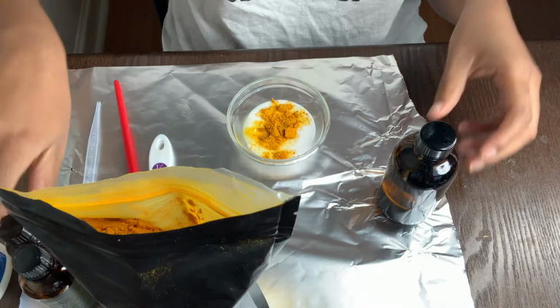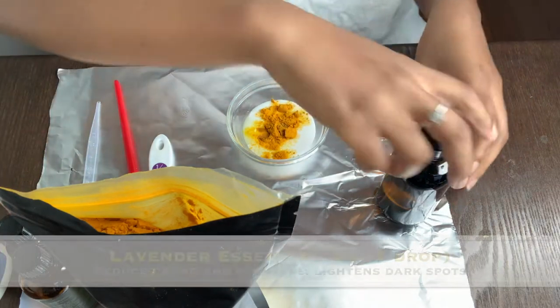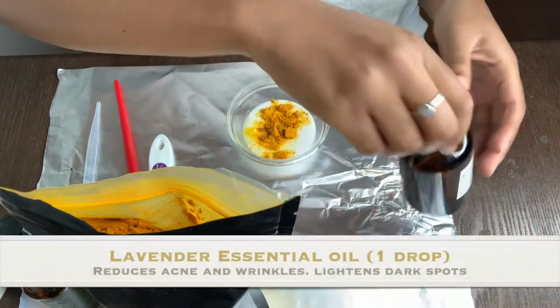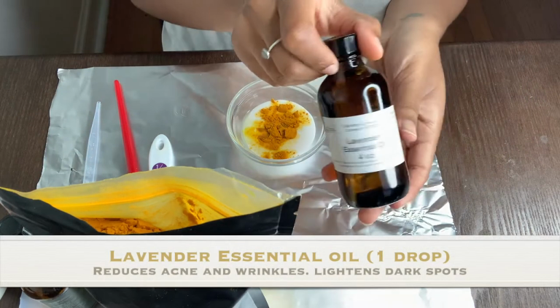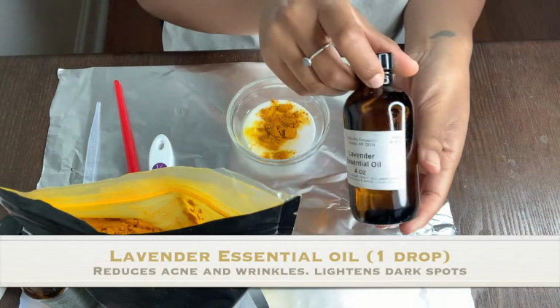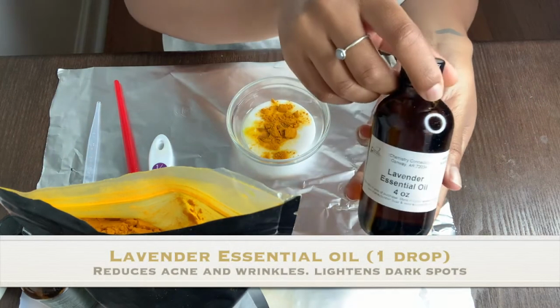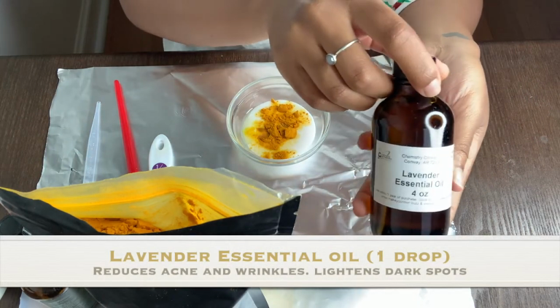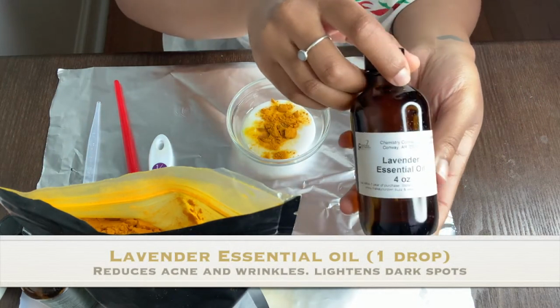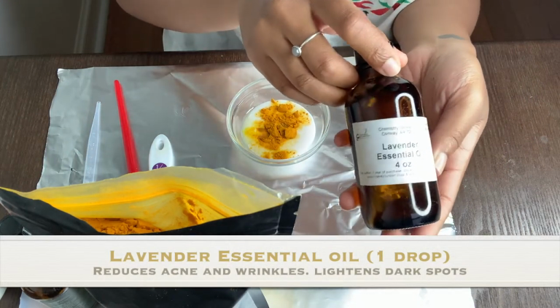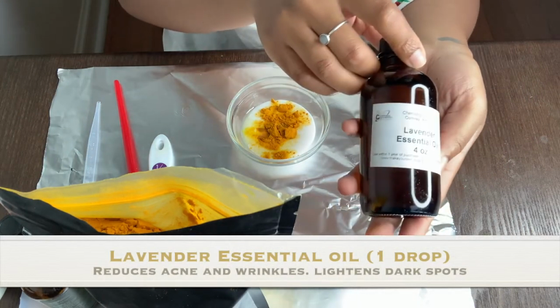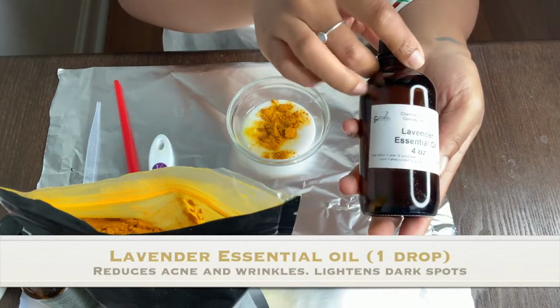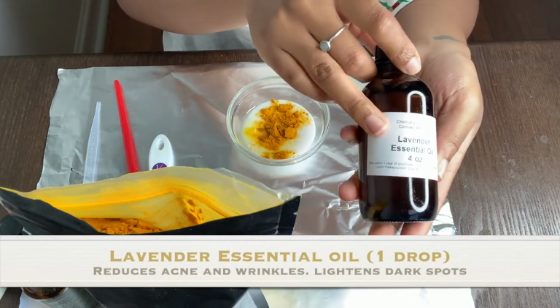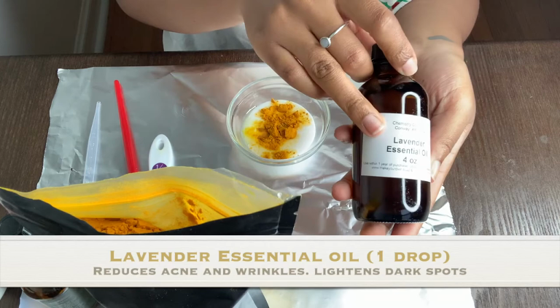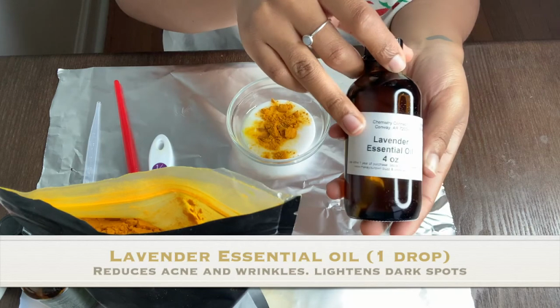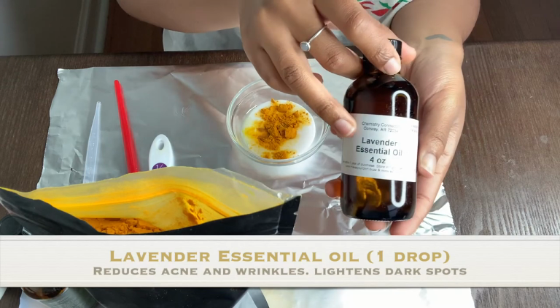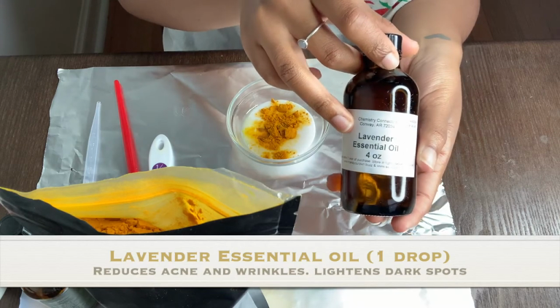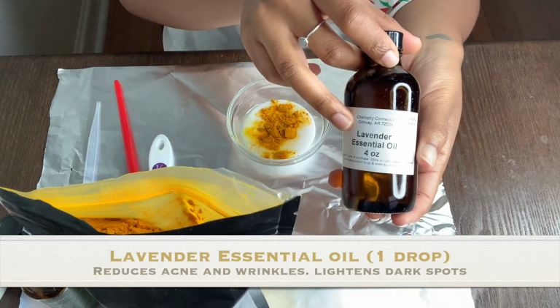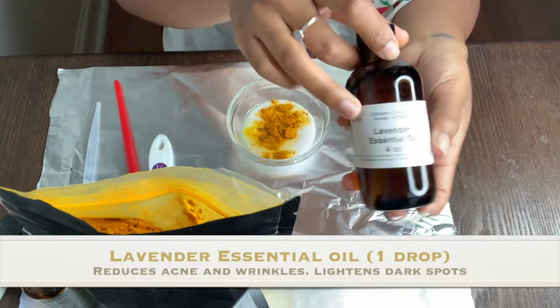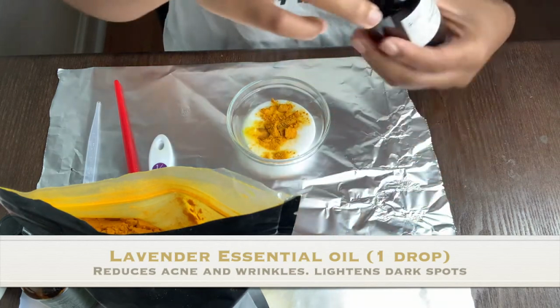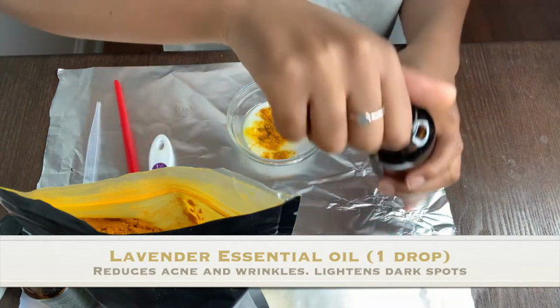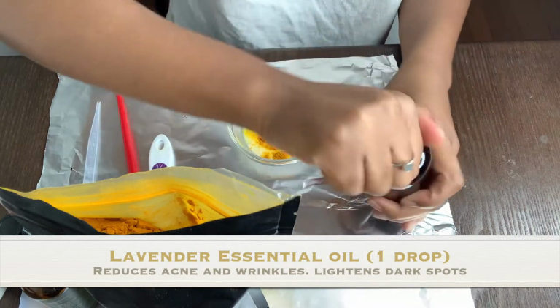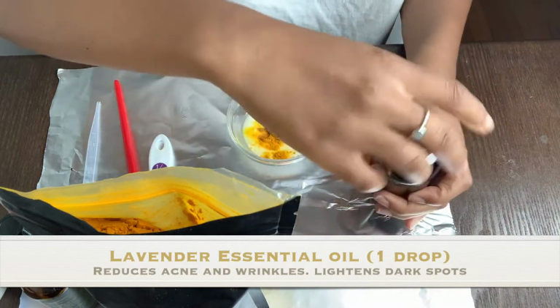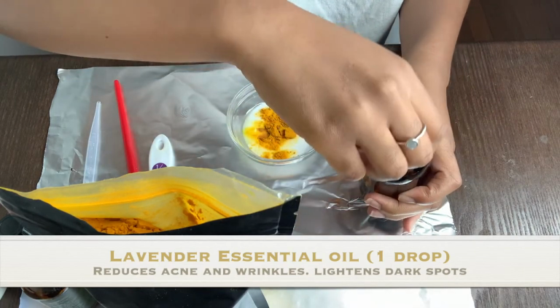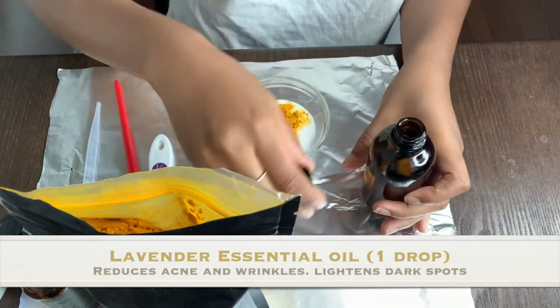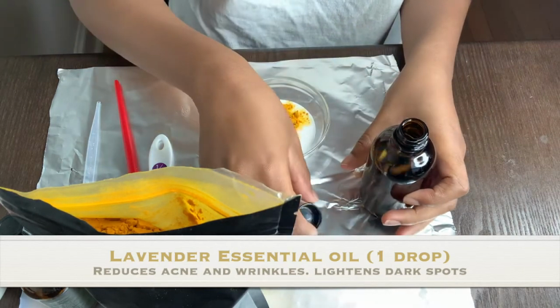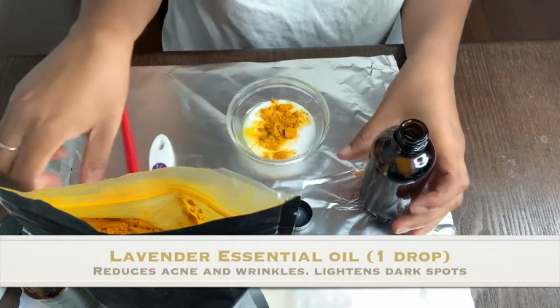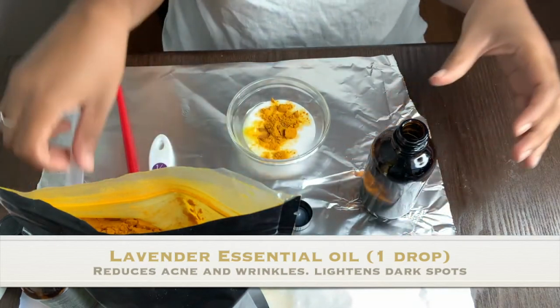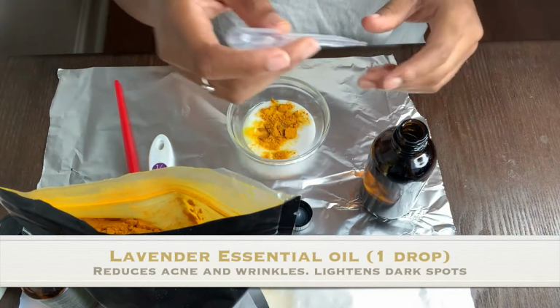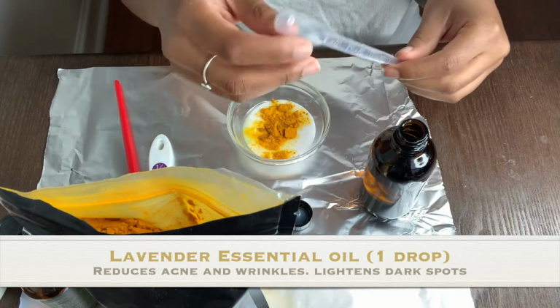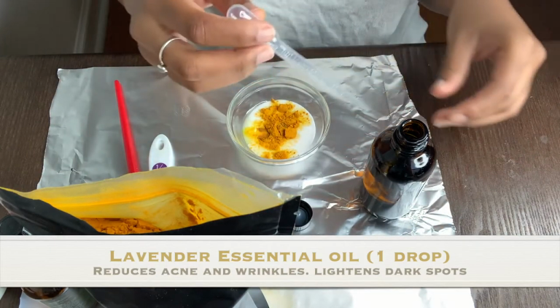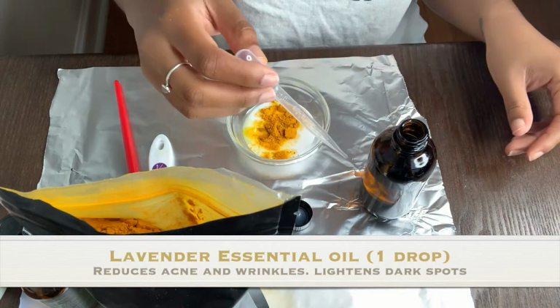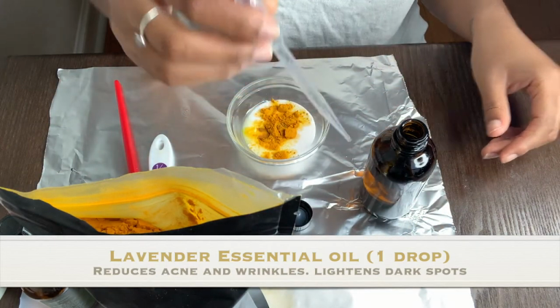Last but not least, you'll need one drop of lavender essential oil. Lavender essential oil lessens acne, lightens dark spots, and reduces wrinkles — so go lavender!